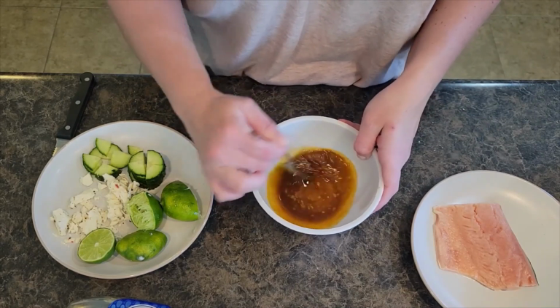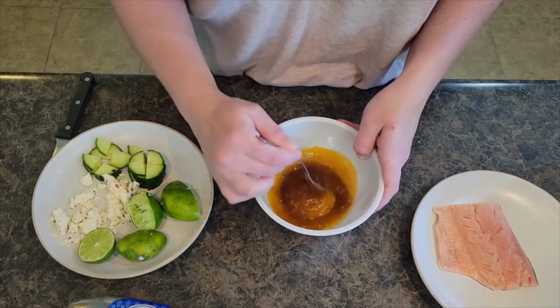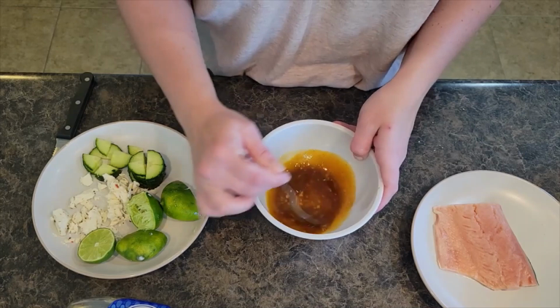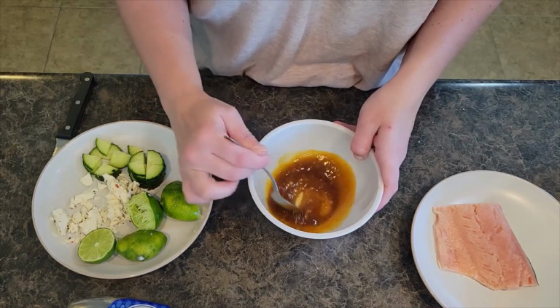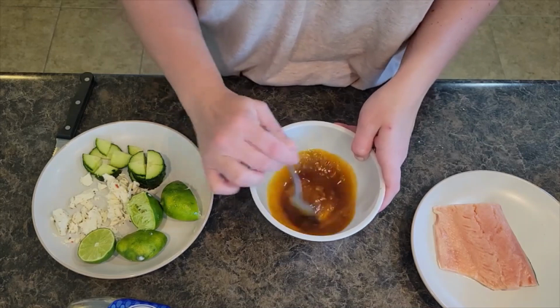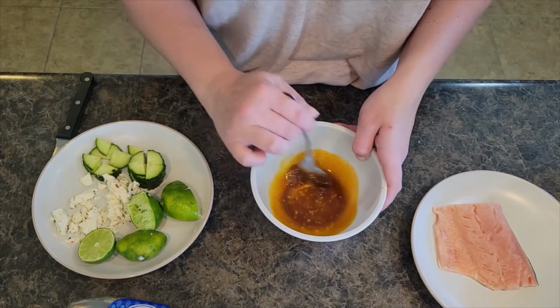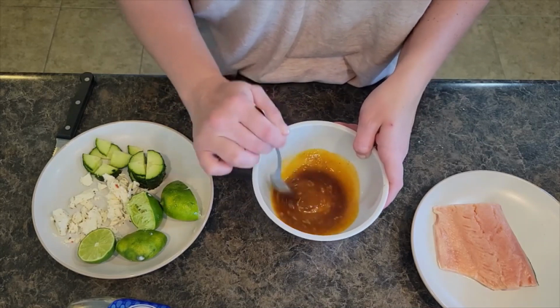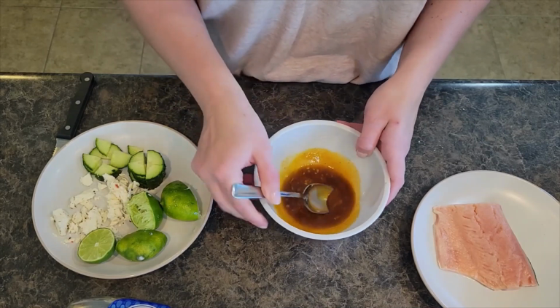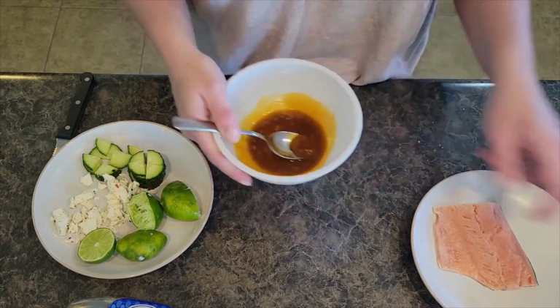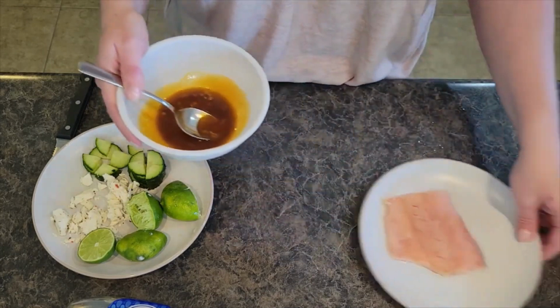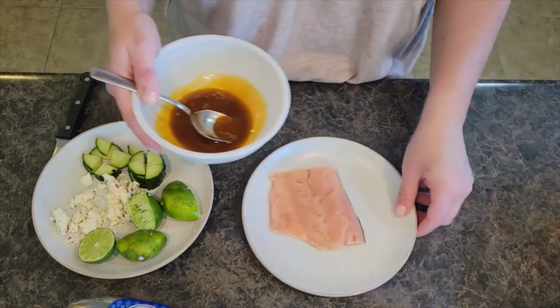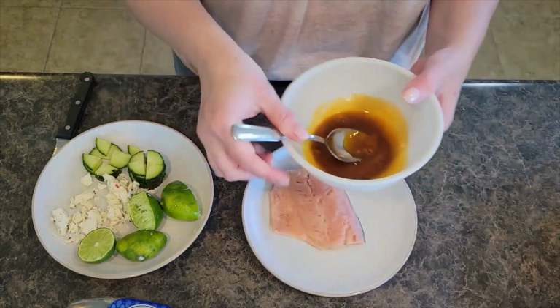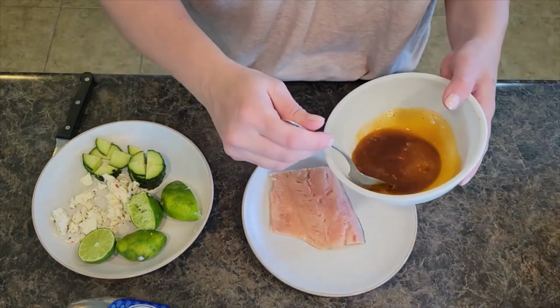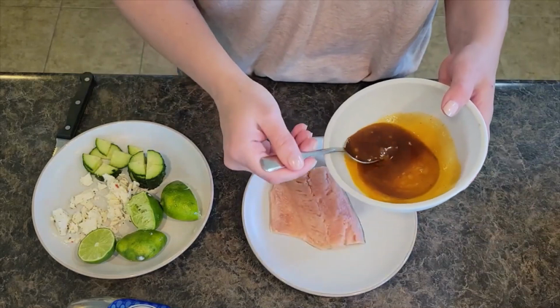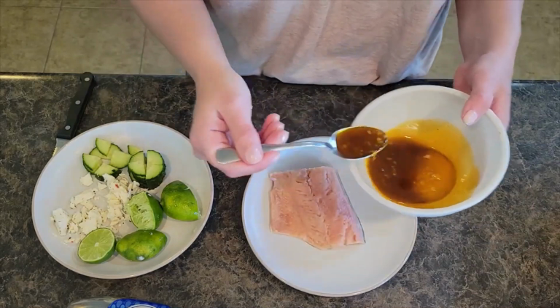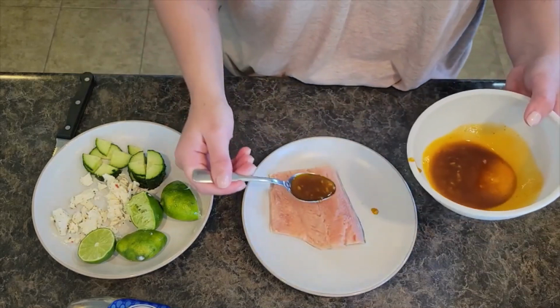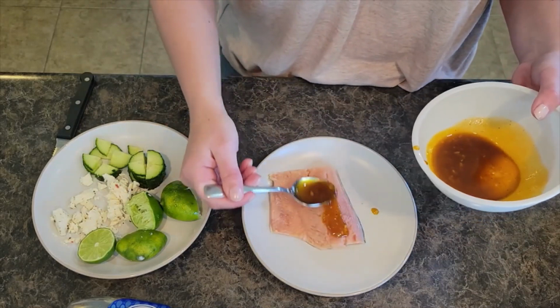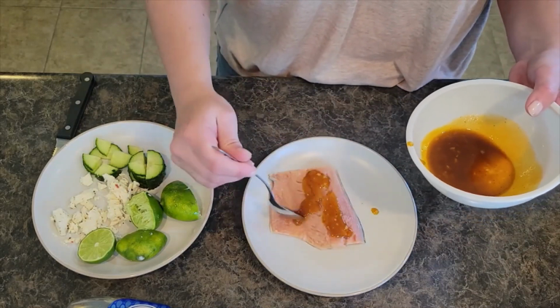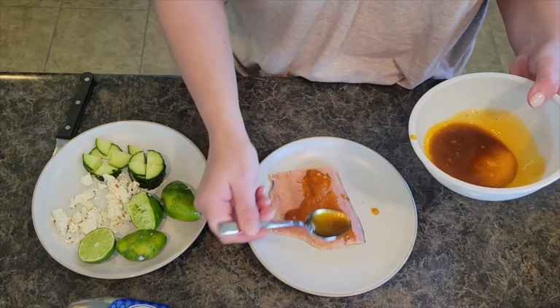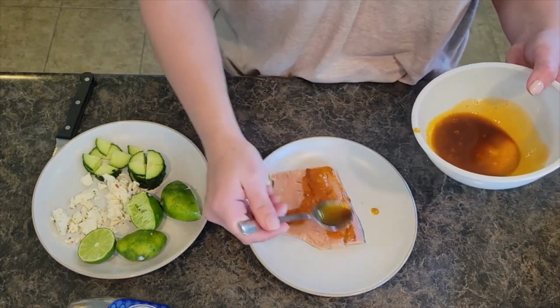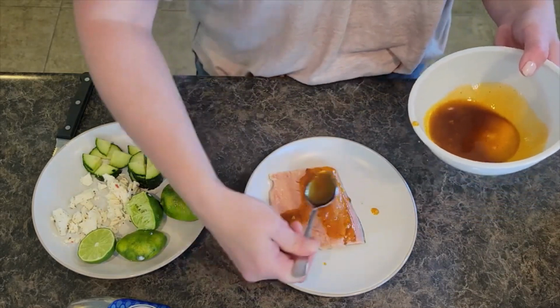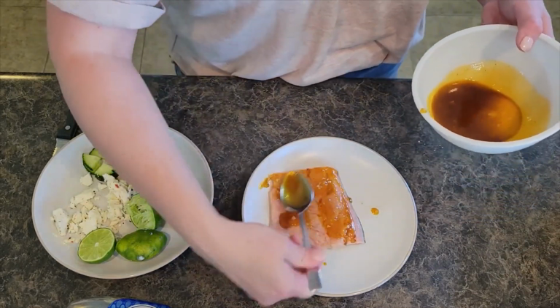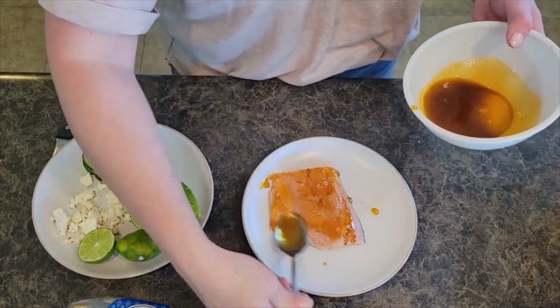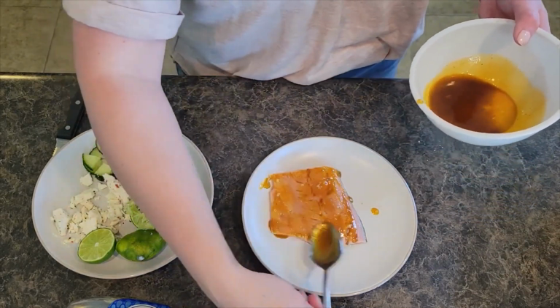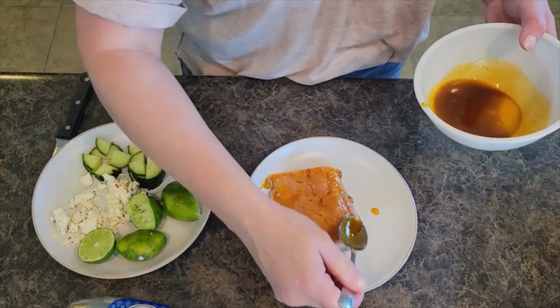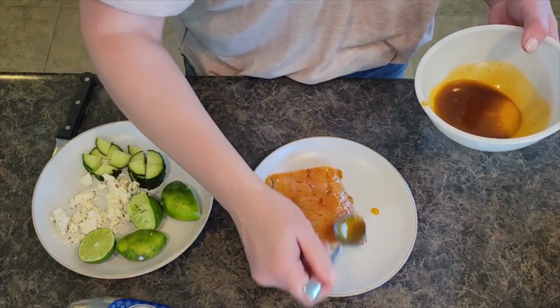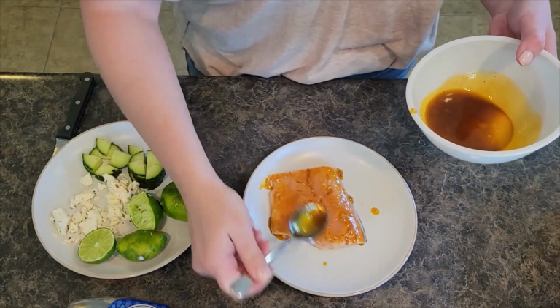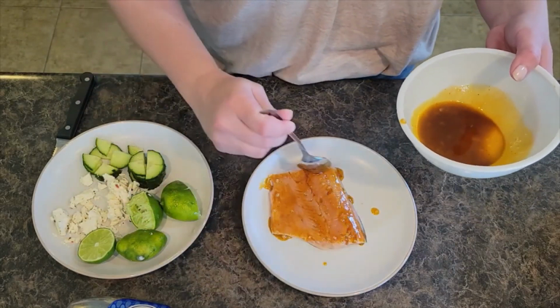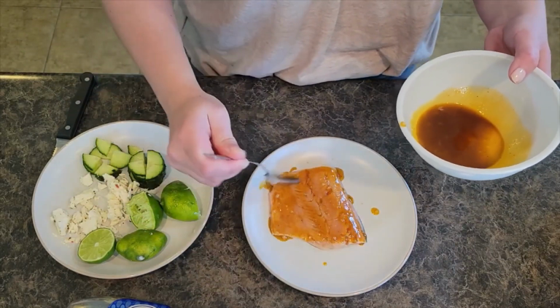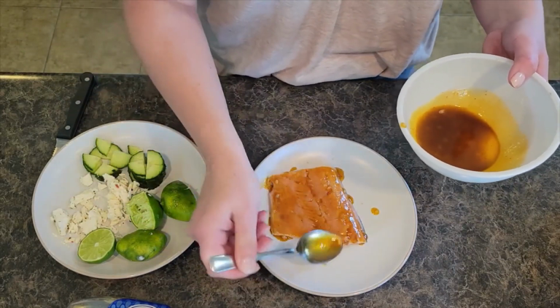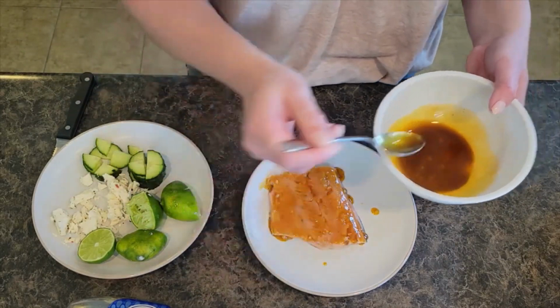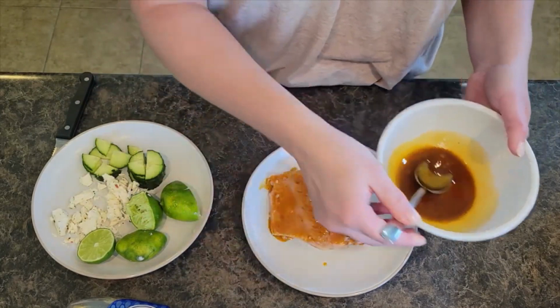Giving this a nice mix. I am going to grab just a spoonful of this — it really doesn't take a whole lot. We're going to rub it in with the back of the spoon and let this sit for just a minute or two.